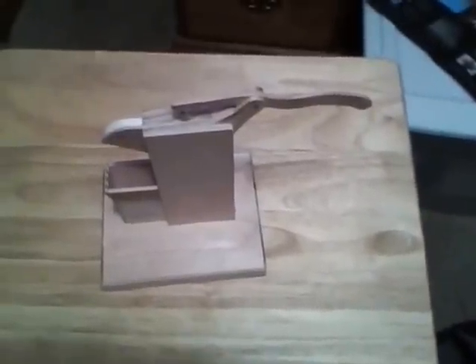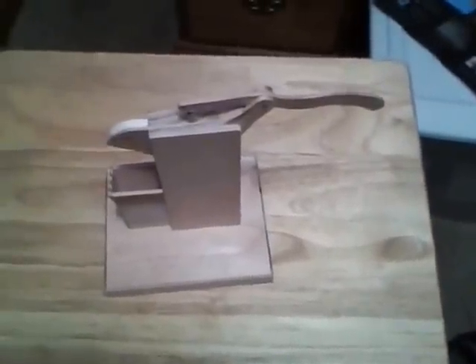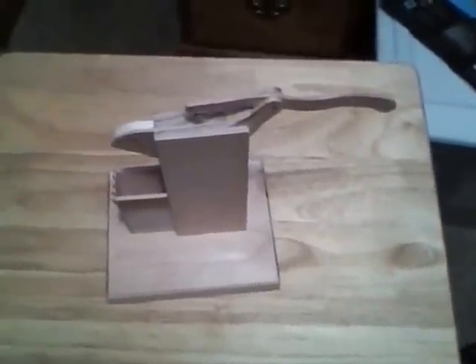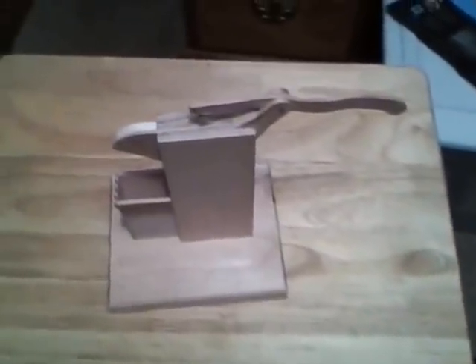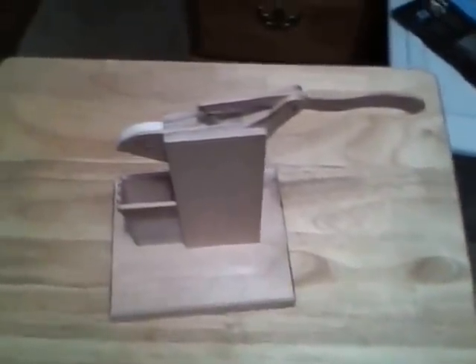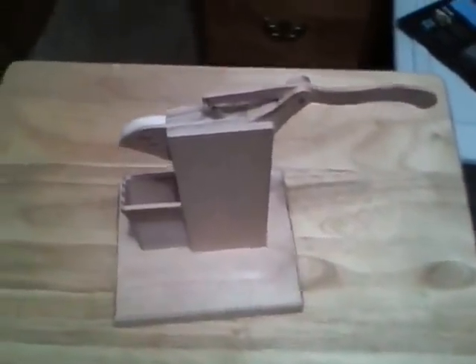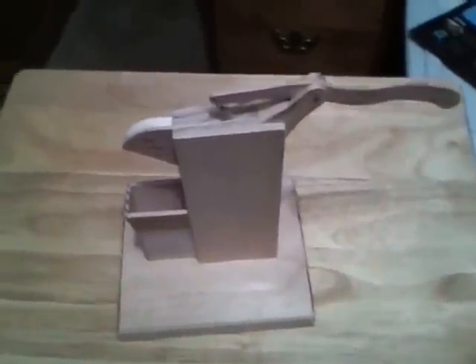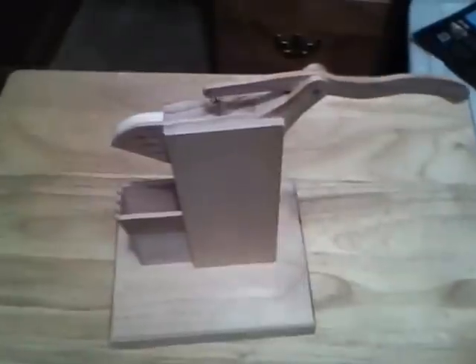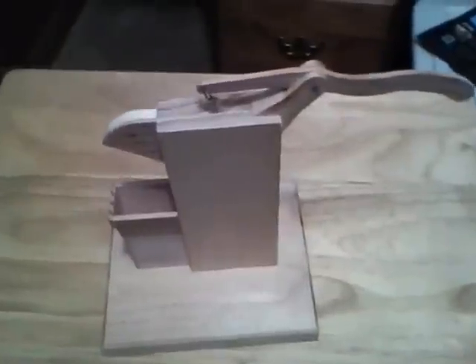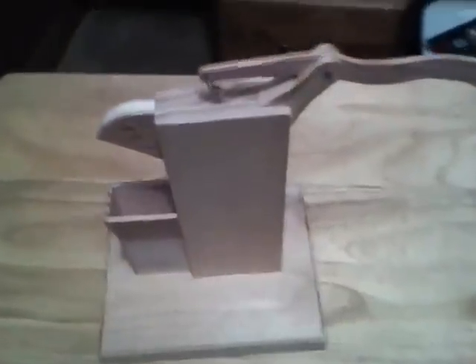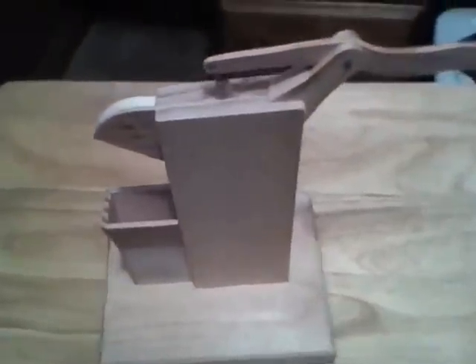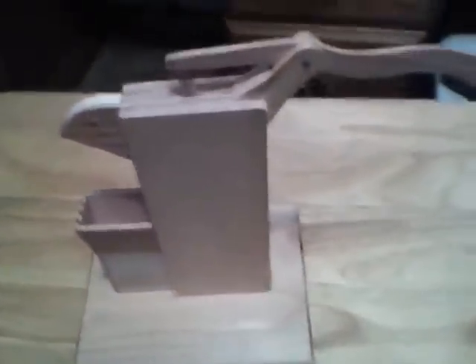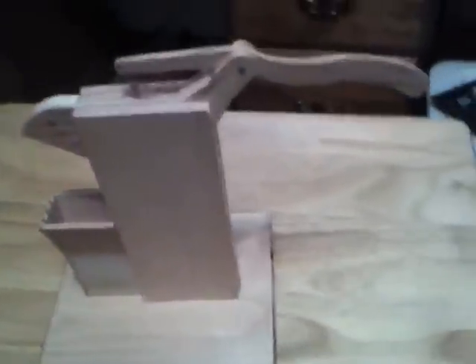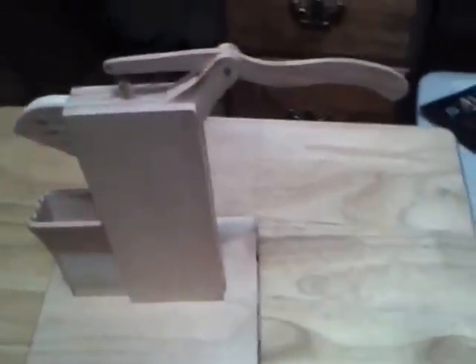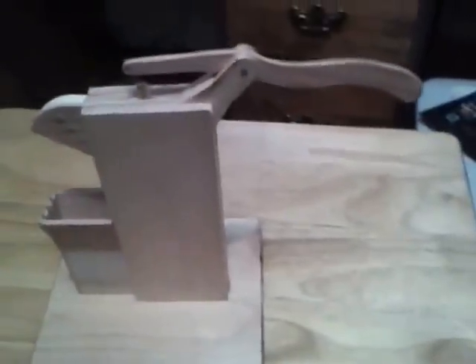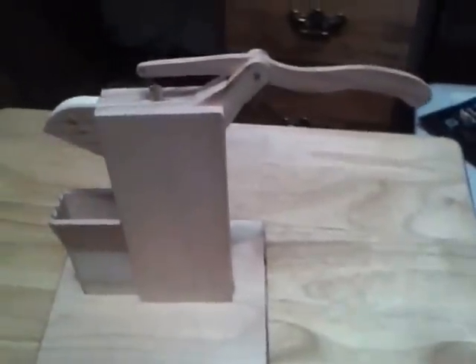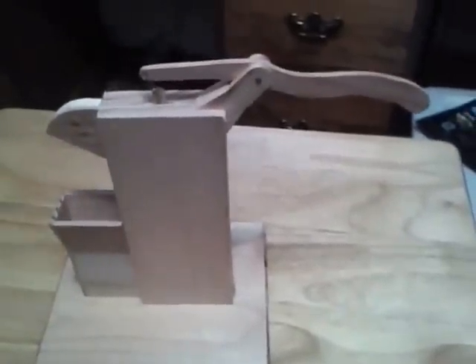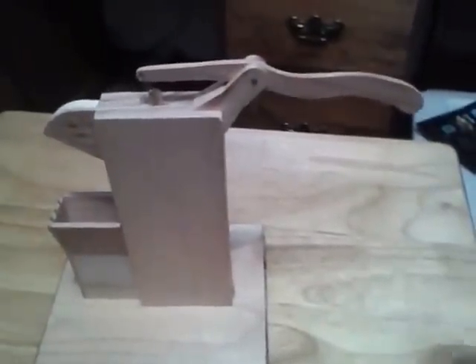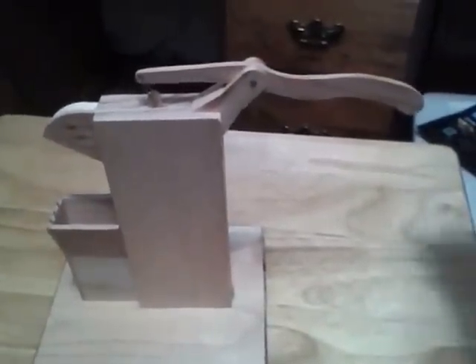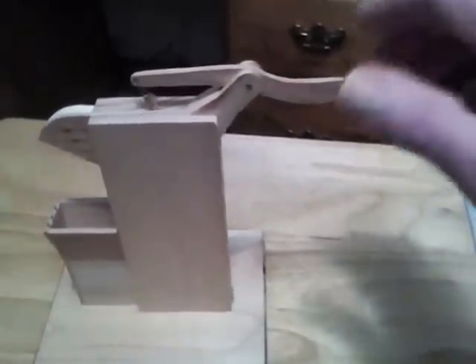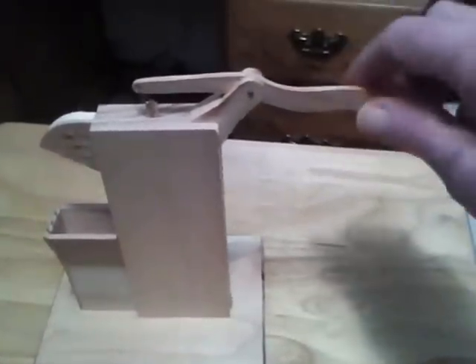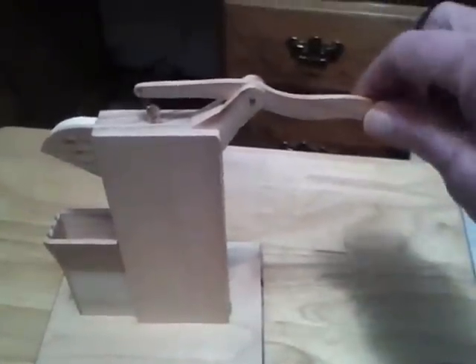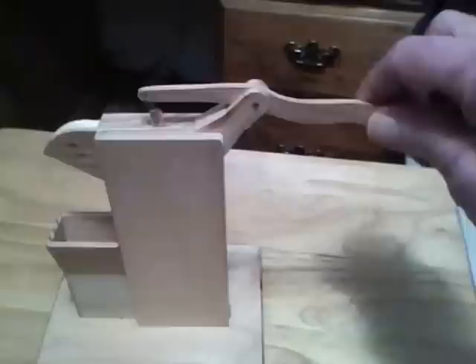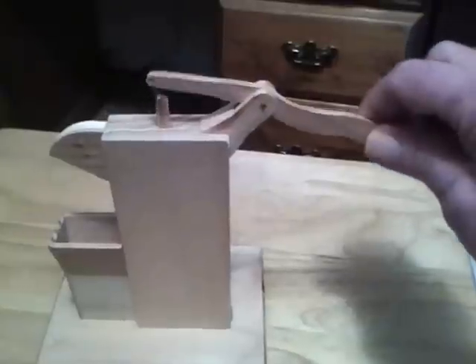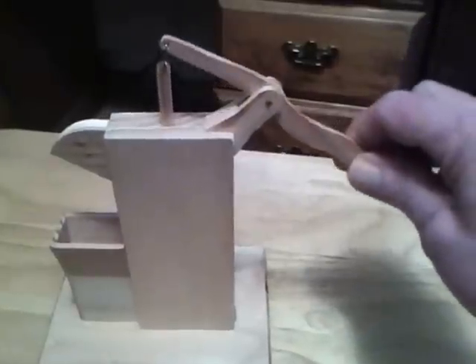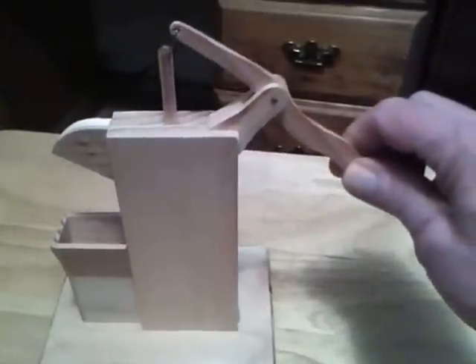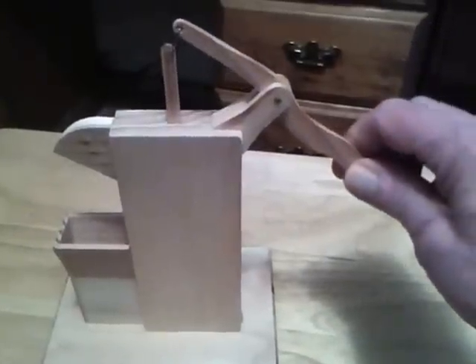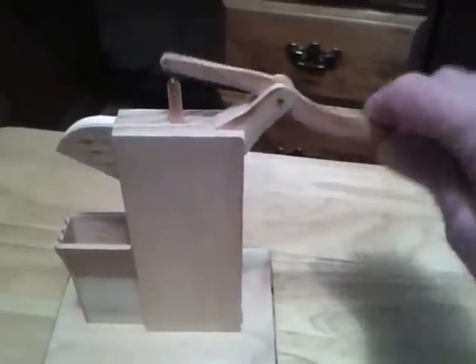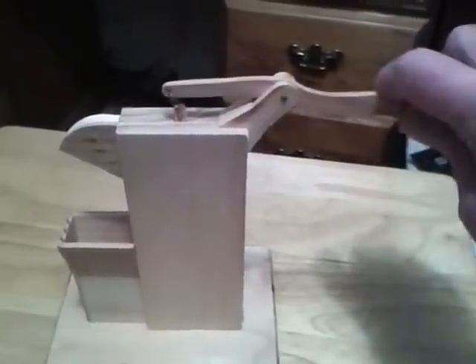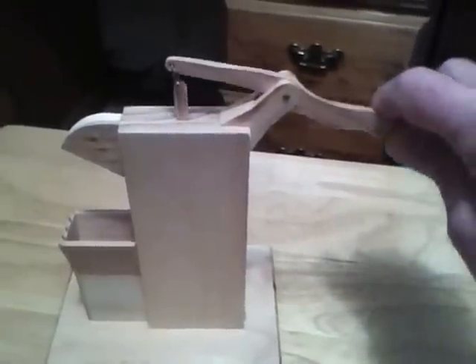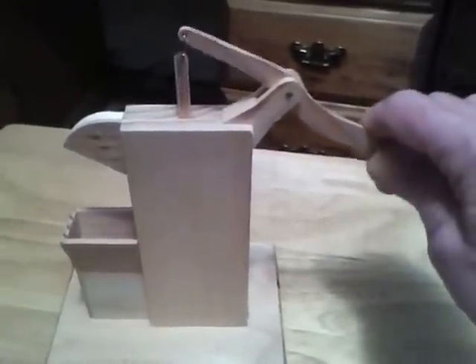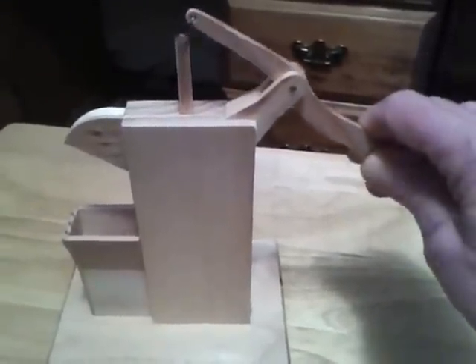Here's a neat little item I built. This is a nickel pump, and what it does is when you push the handle down, it pumps nickels.